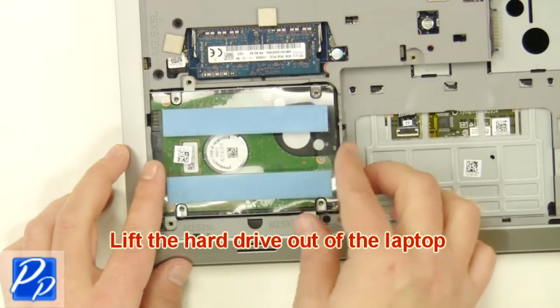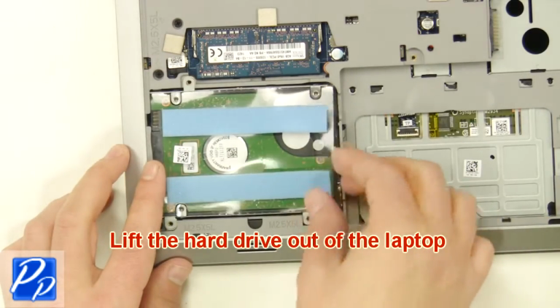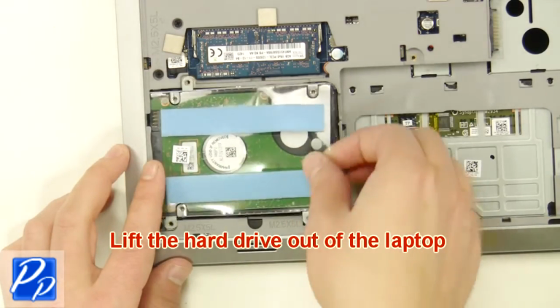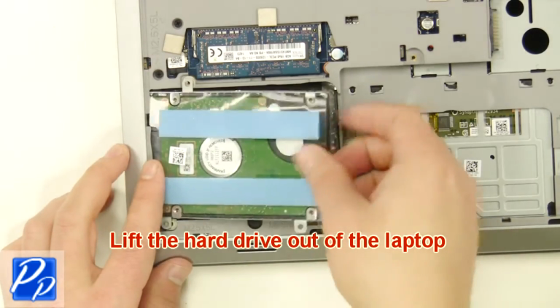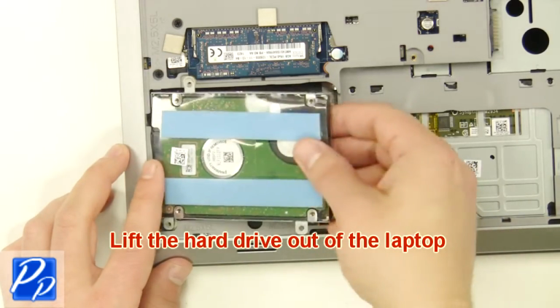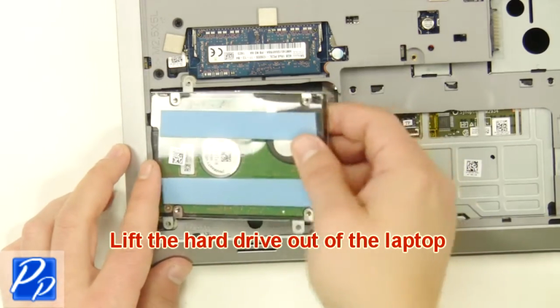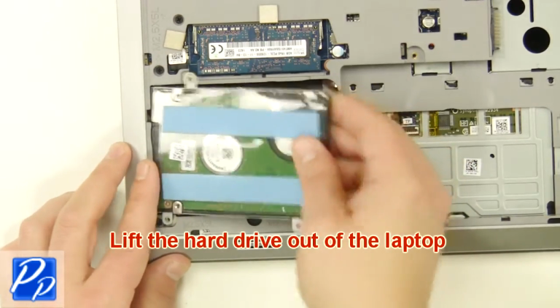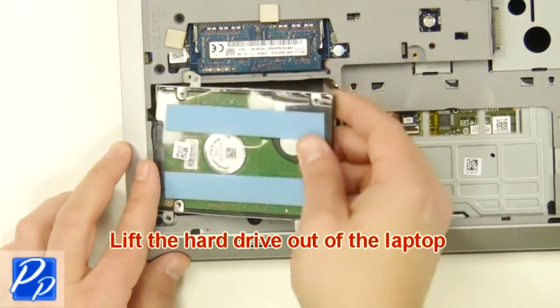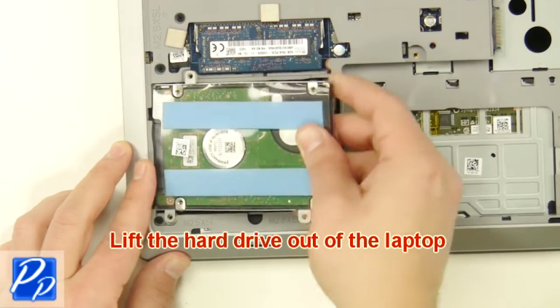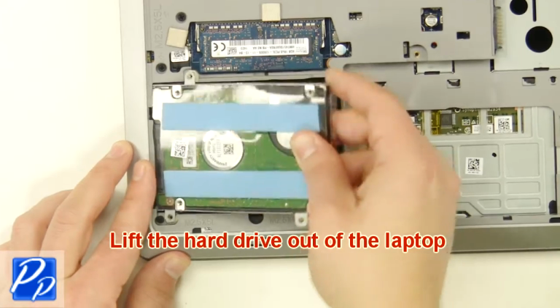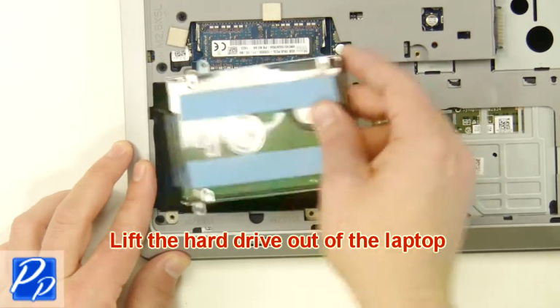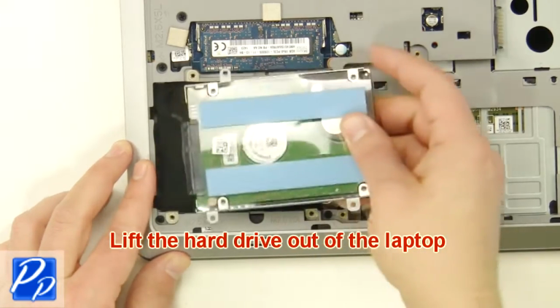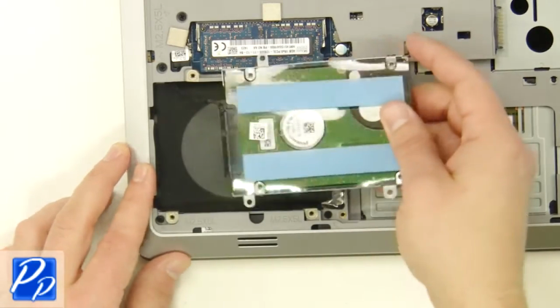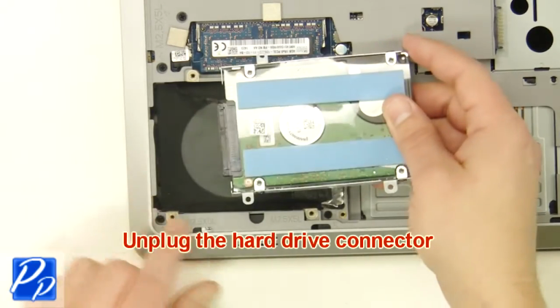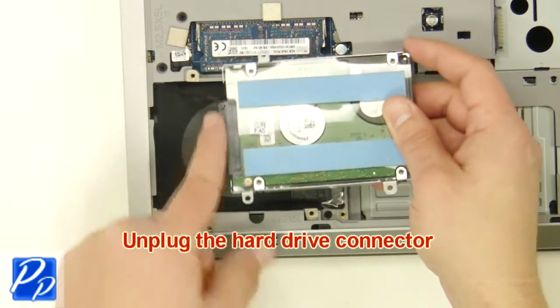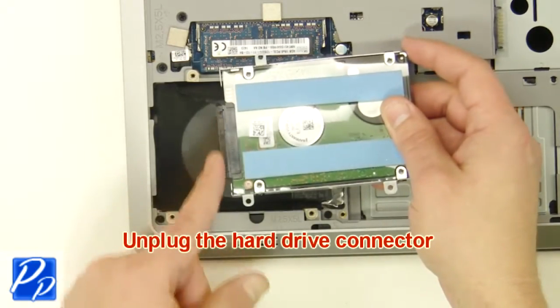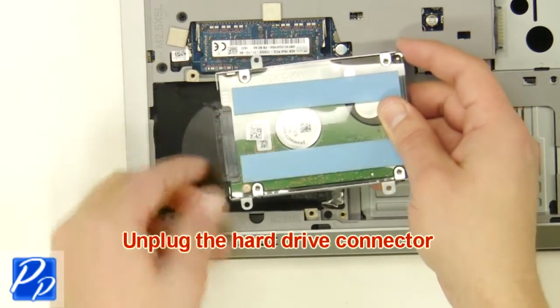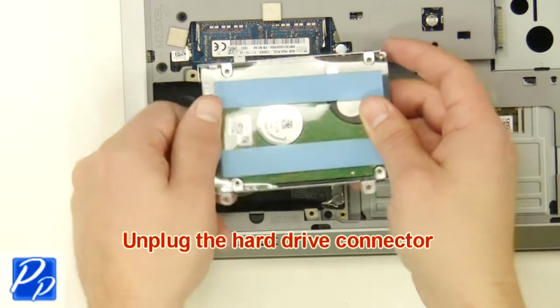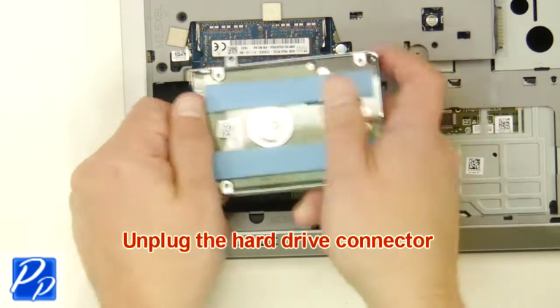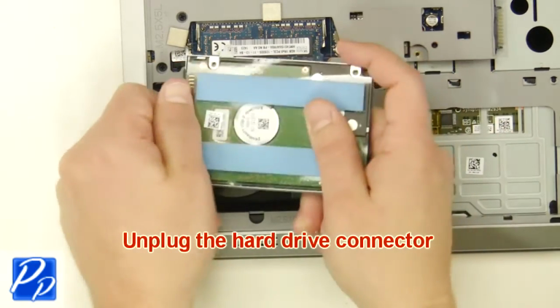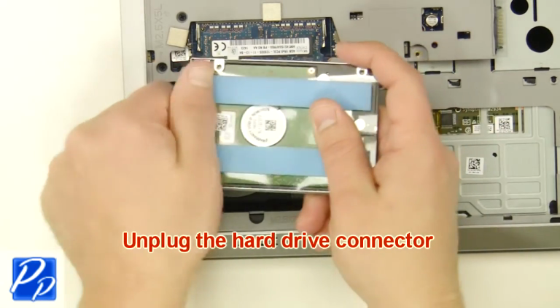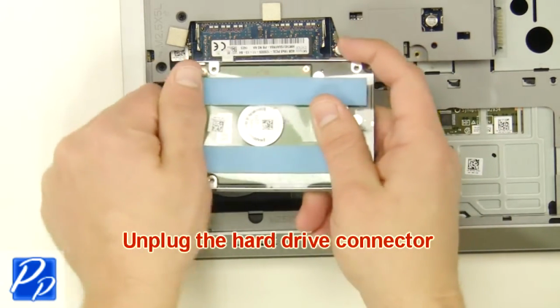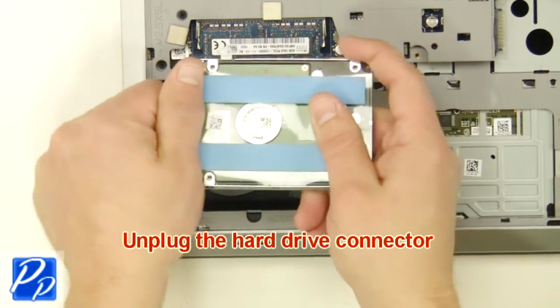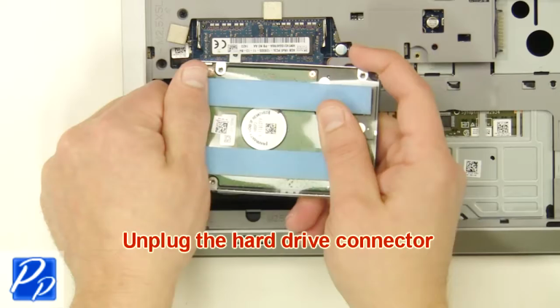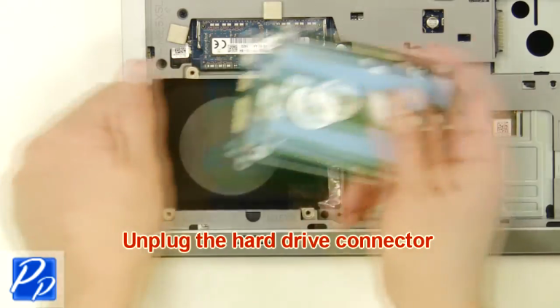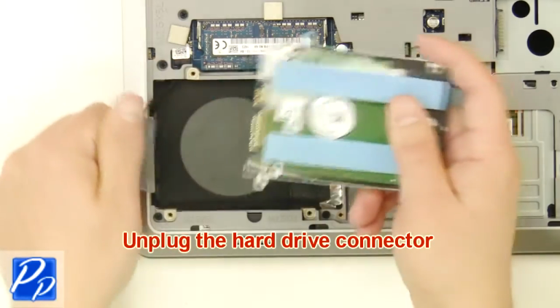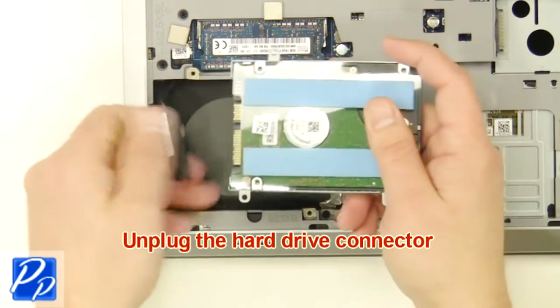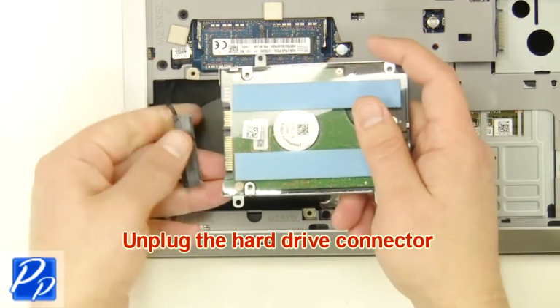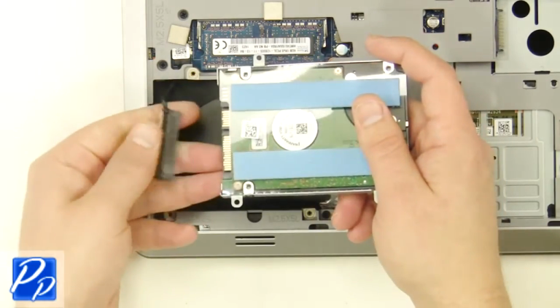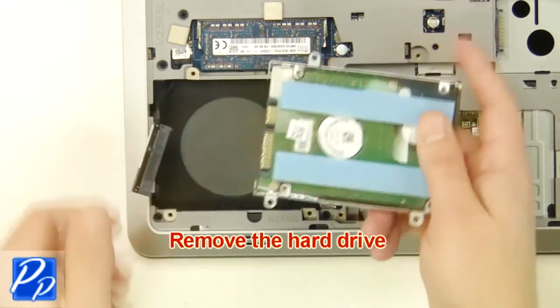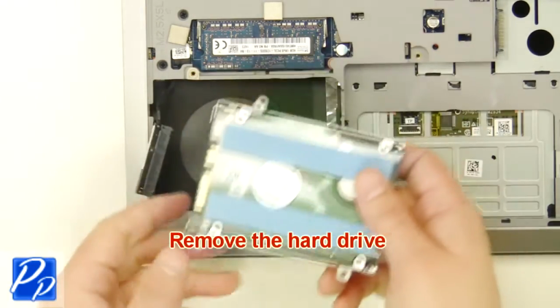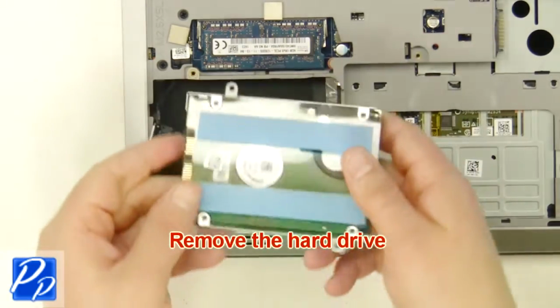Lift the hard drive out of the laptop. Remove the hard drive connector. Remove the hard drive.